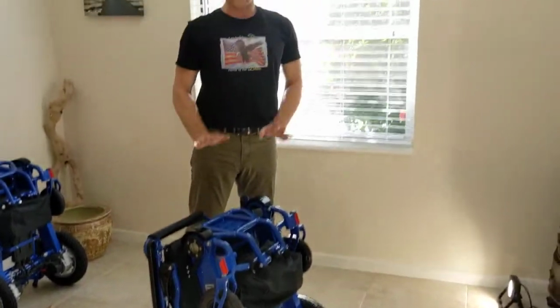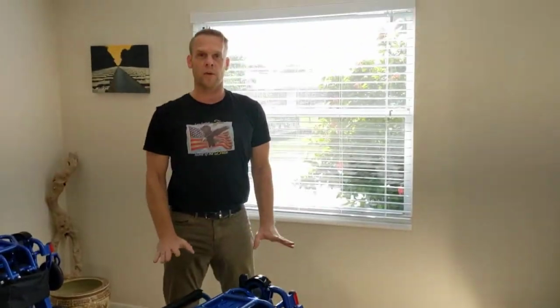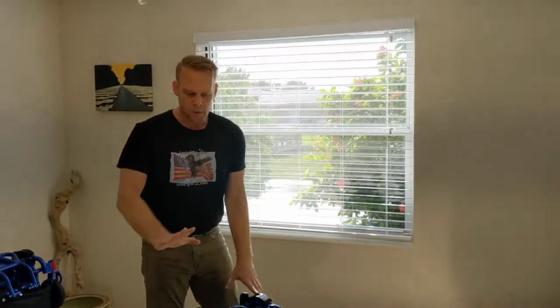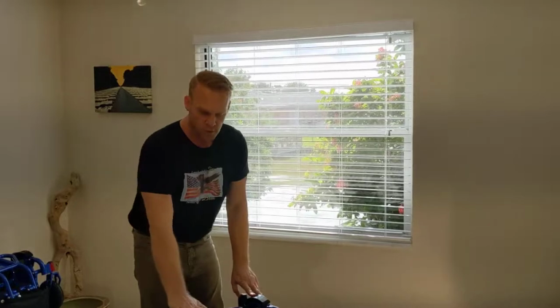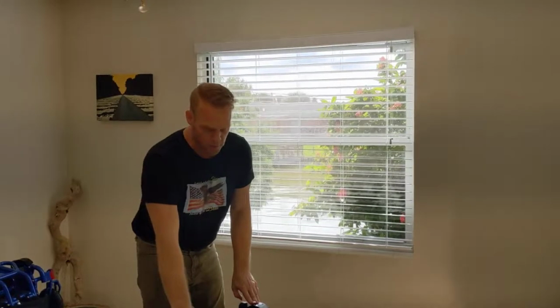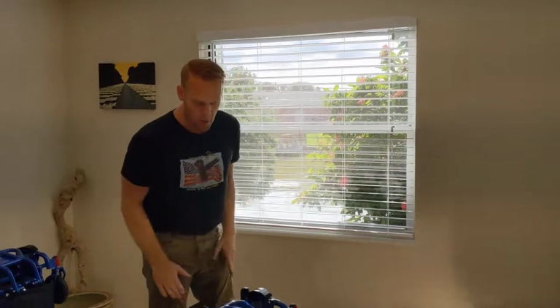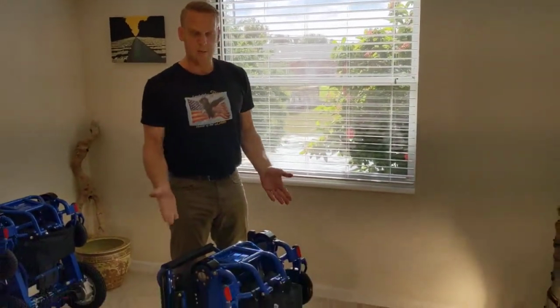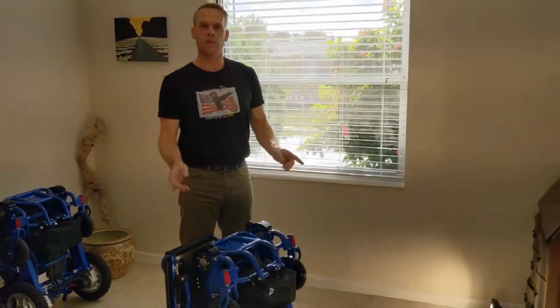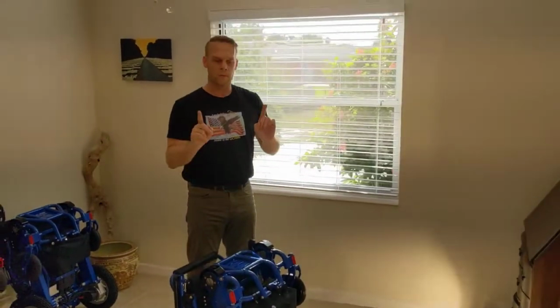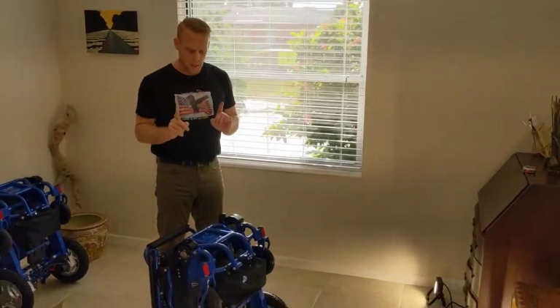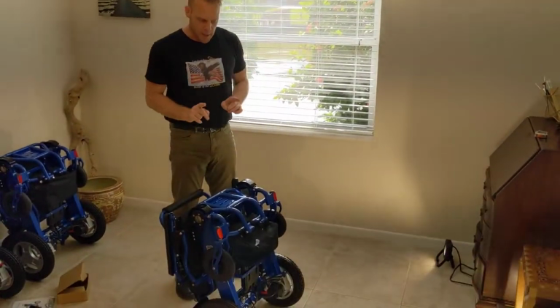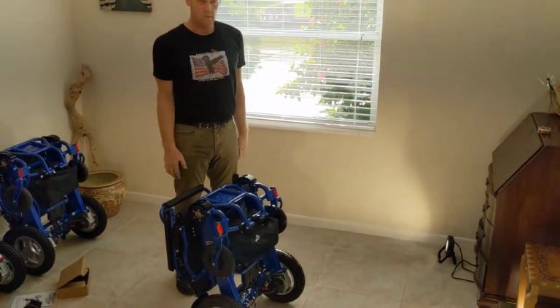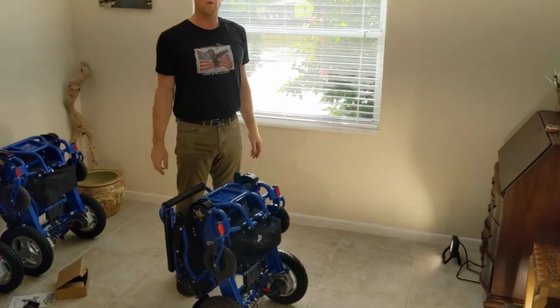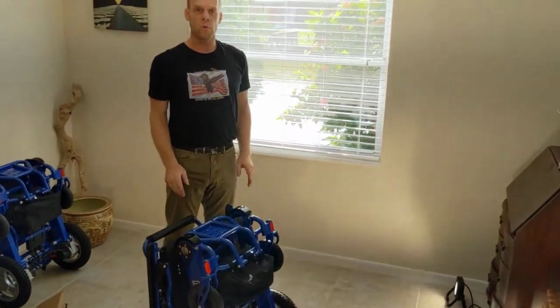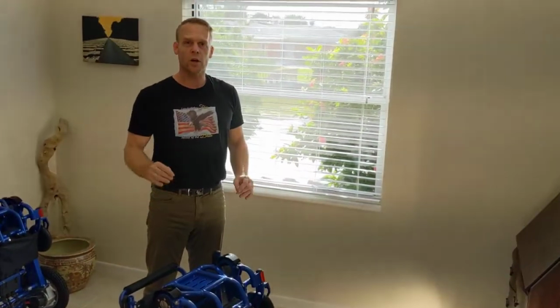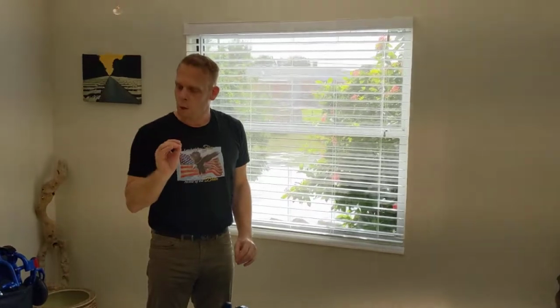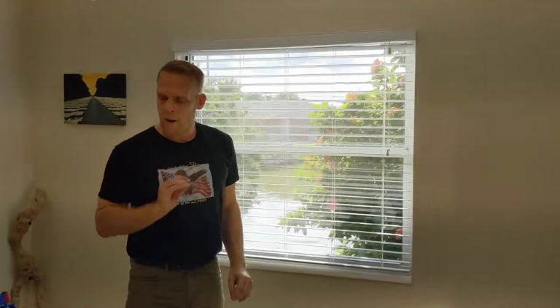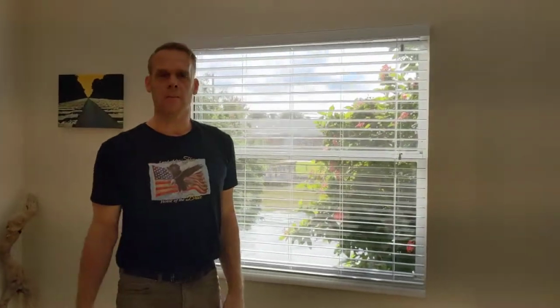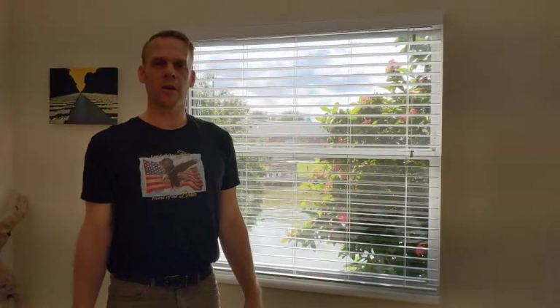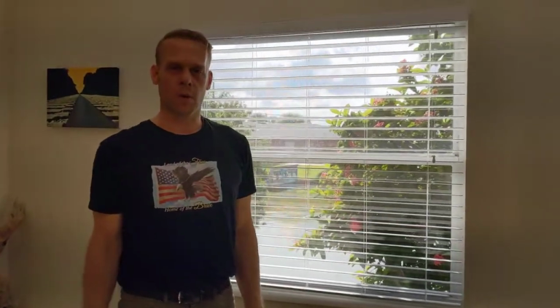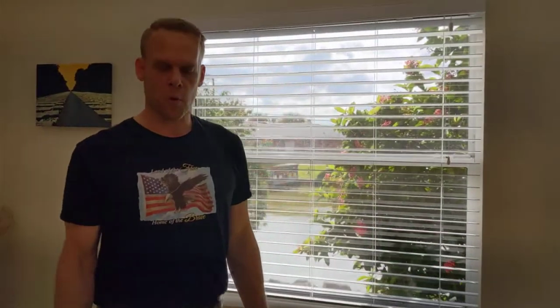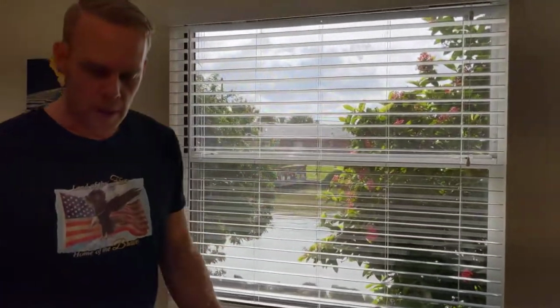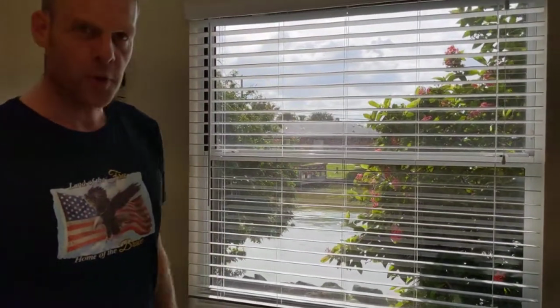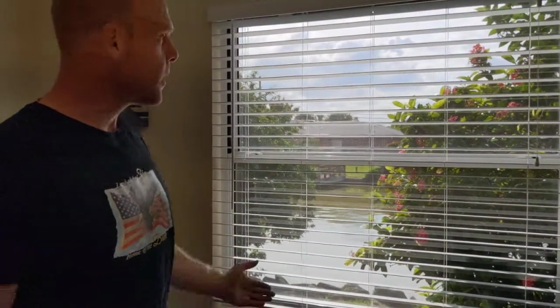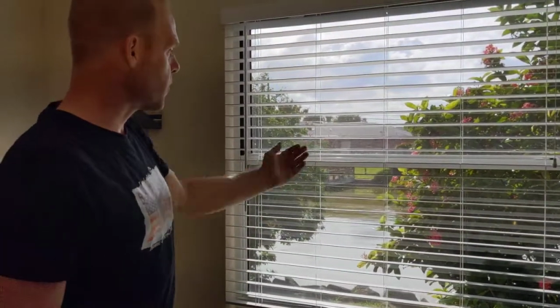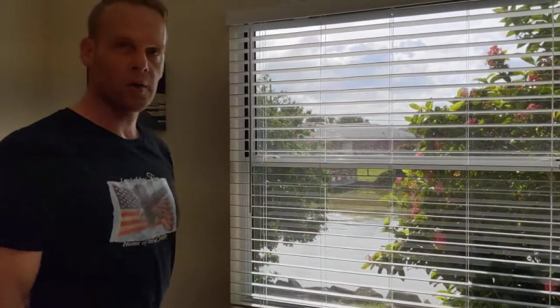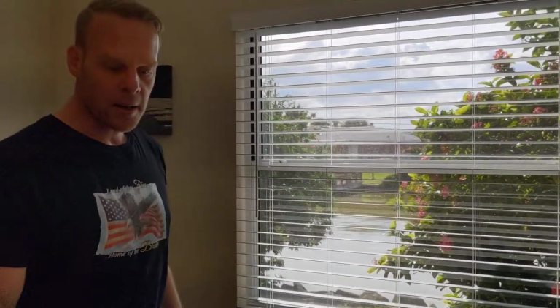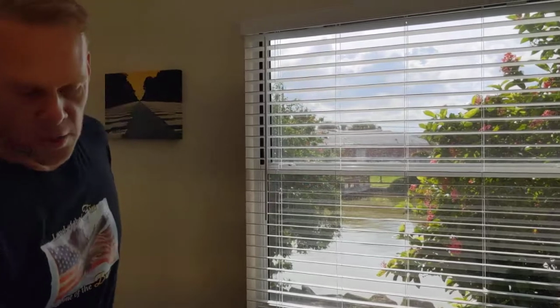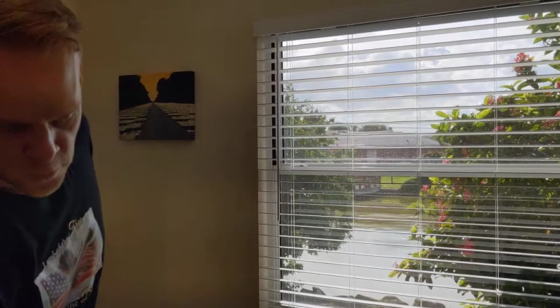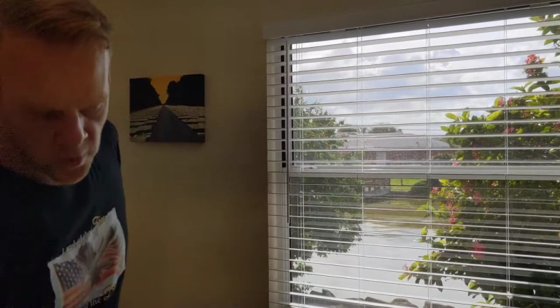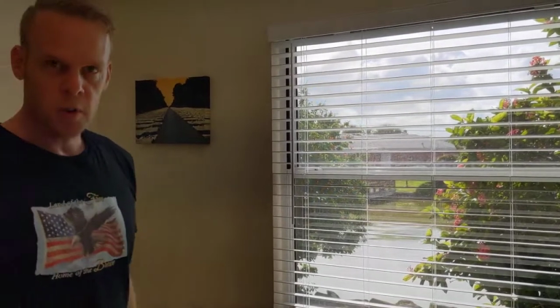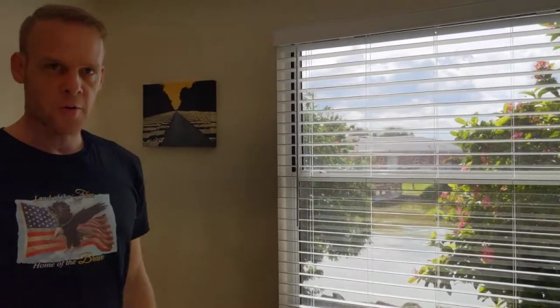Thank you so much for watching this video. This has been a look at some upgrades and updates about the Electra 7 power folding wheelchair. We hope everybody makes it a wonderful afternoon — it's beautiful outside, and it's beautiful inside with this chair too.